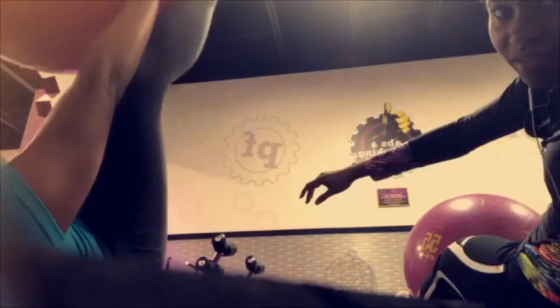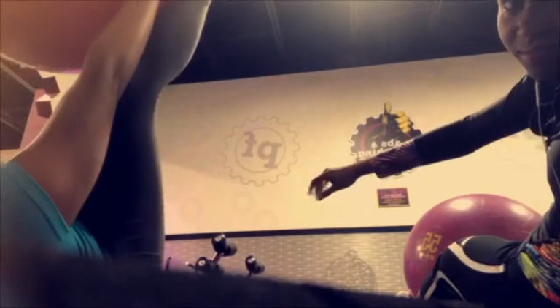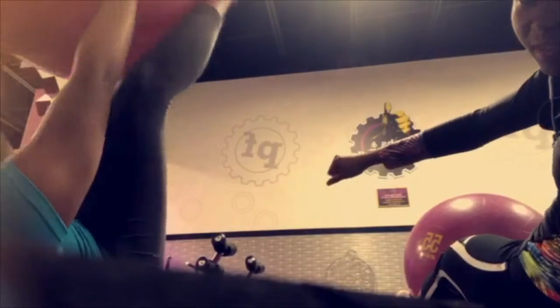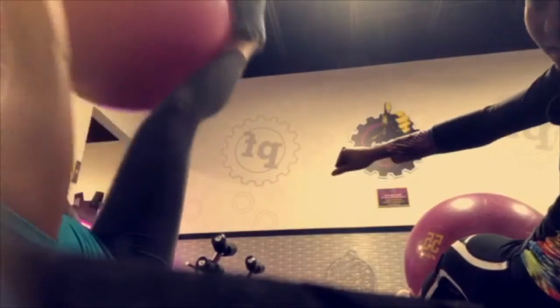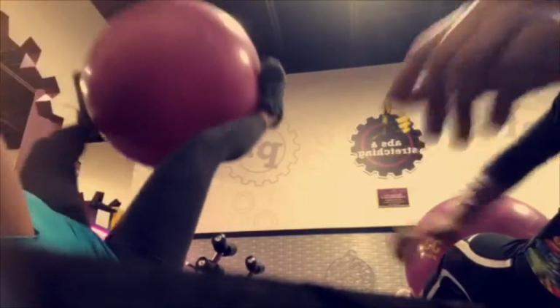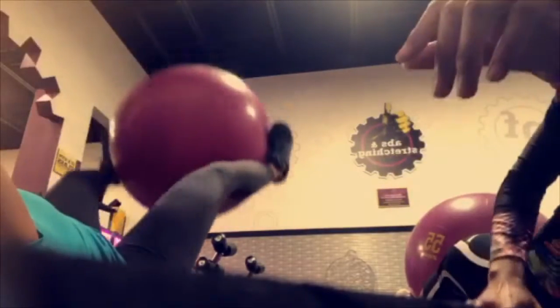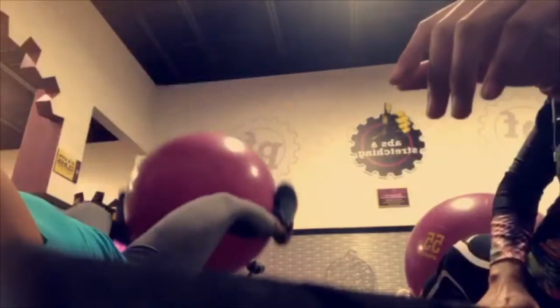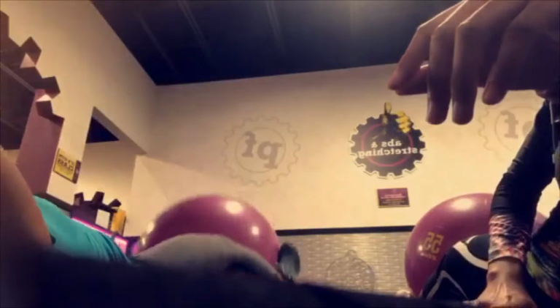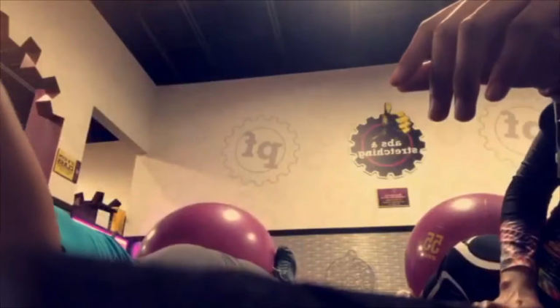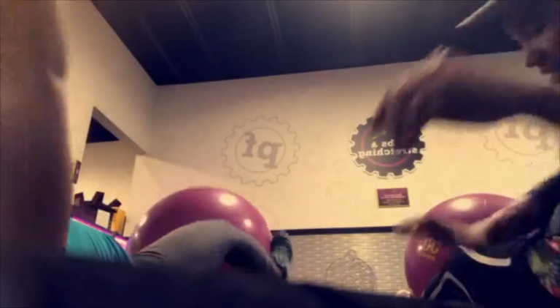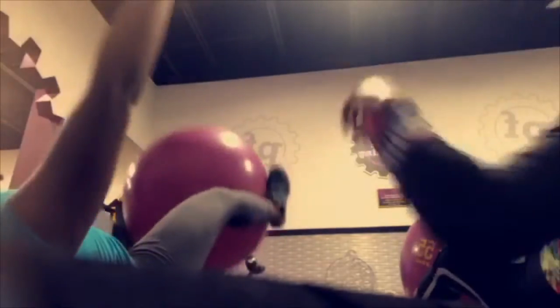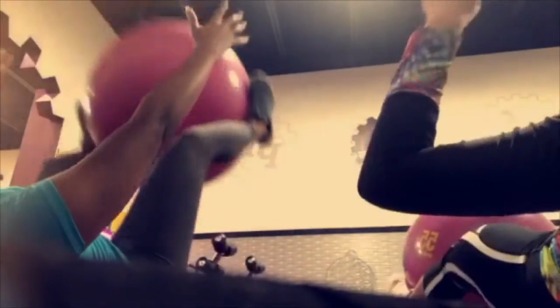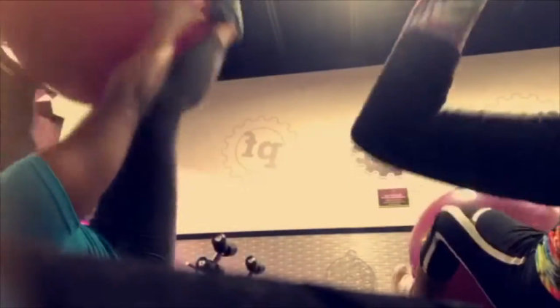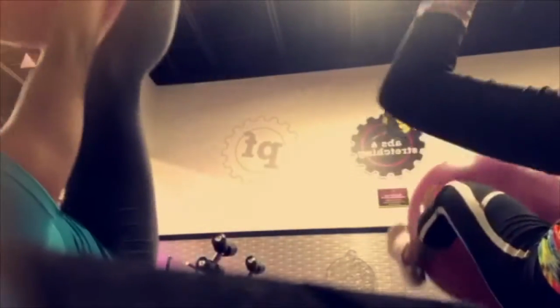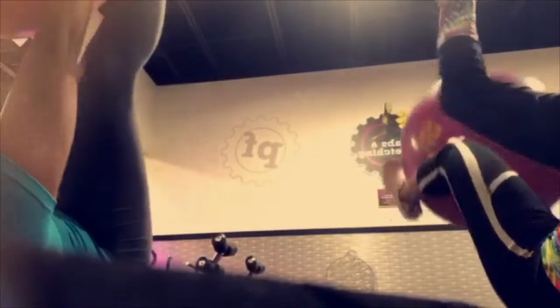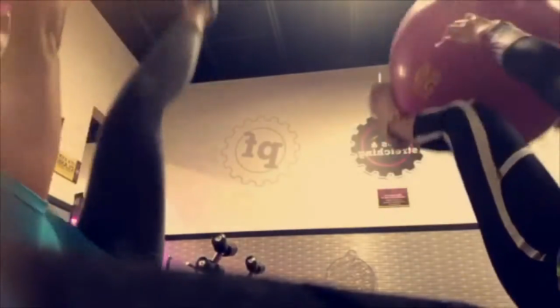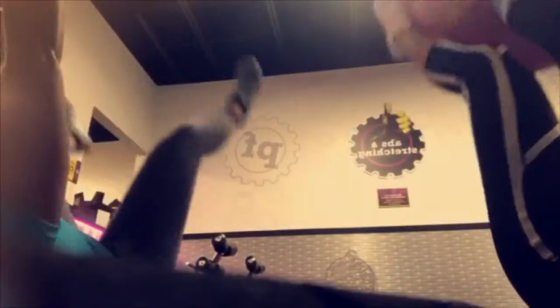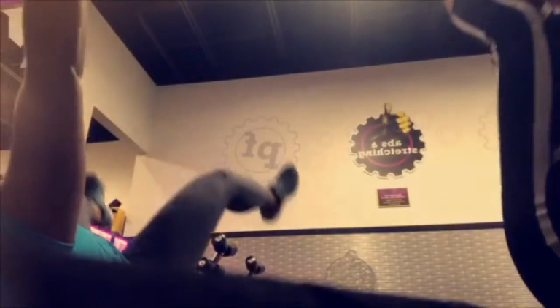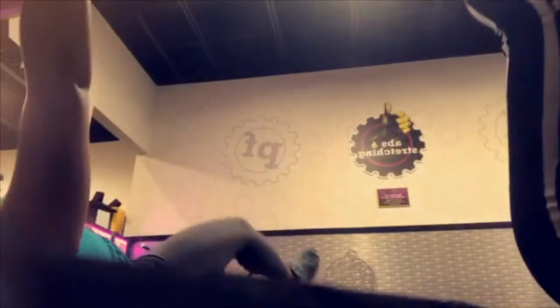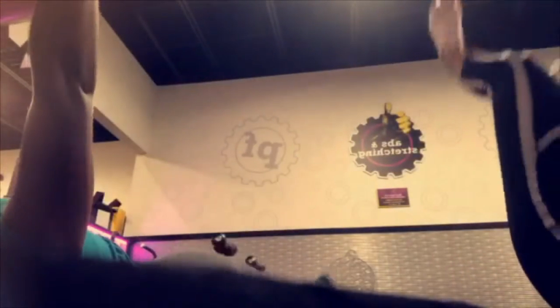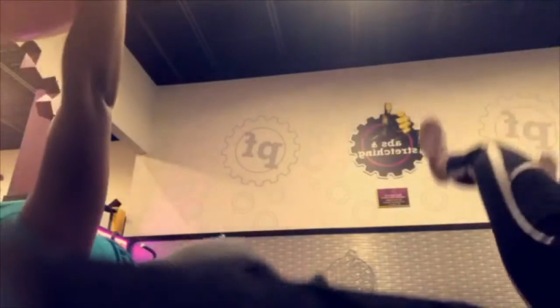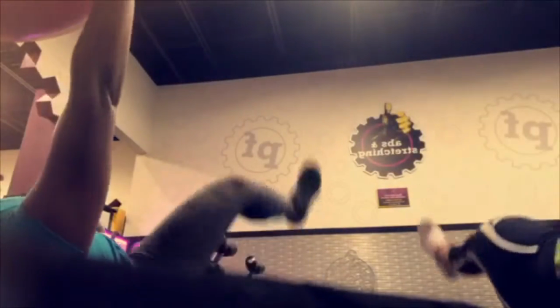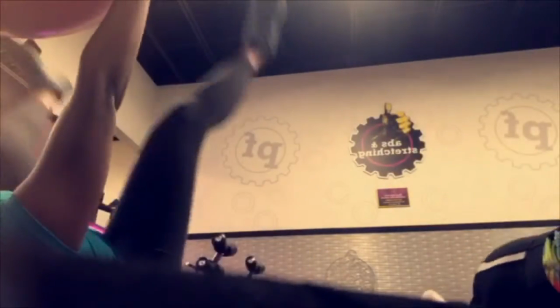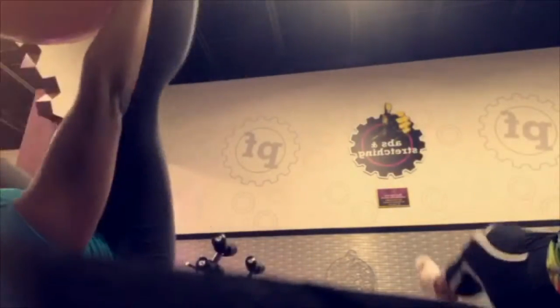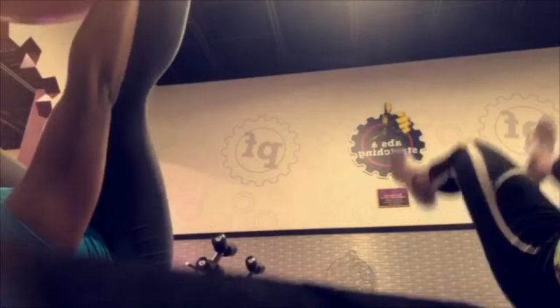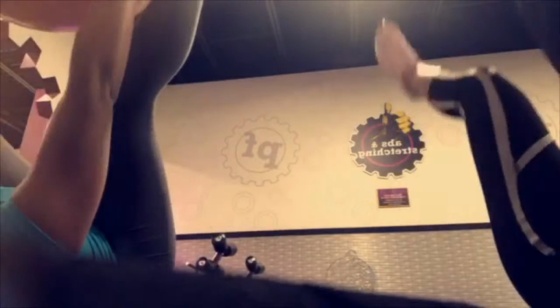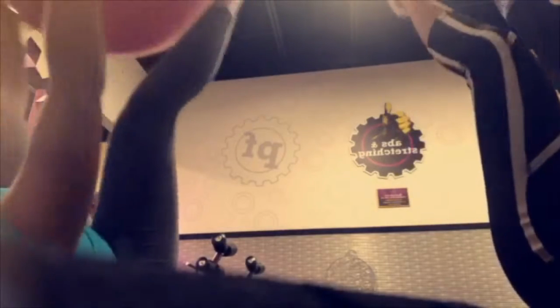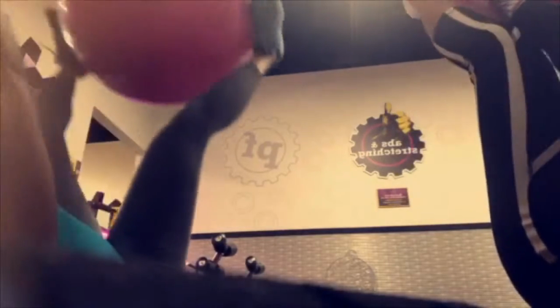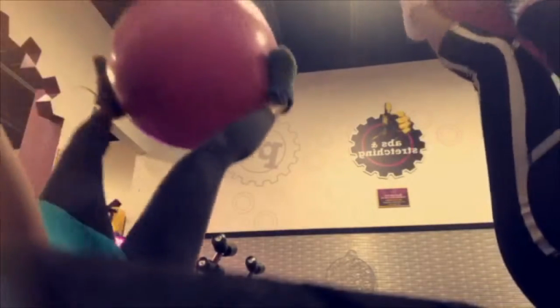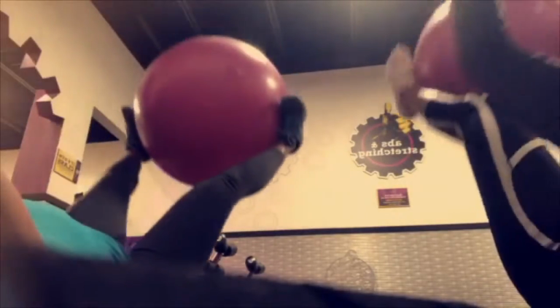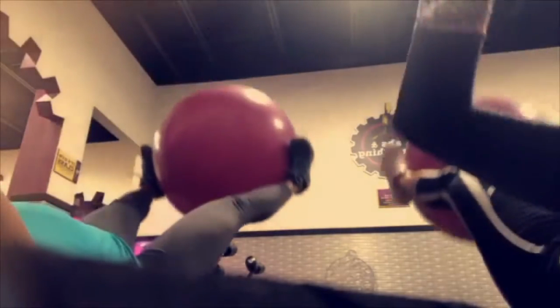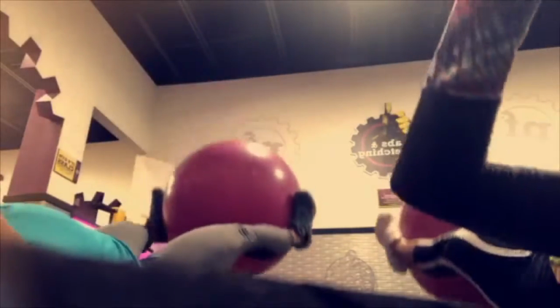Okay guys, so this is the beginning of the ab circuit. You're focusing on keeping that core tight. Keep that chest up. Don't let go of the ball. Don't drop the ball for 30 seconds.